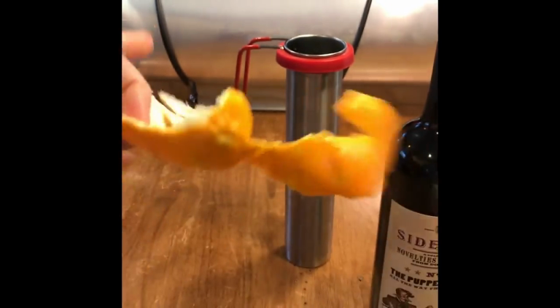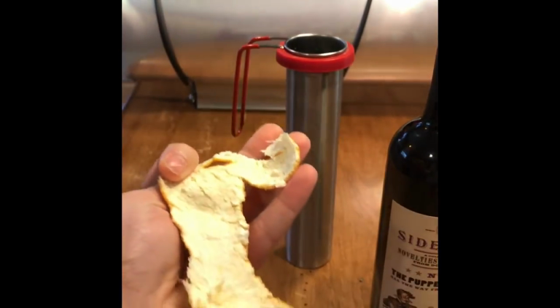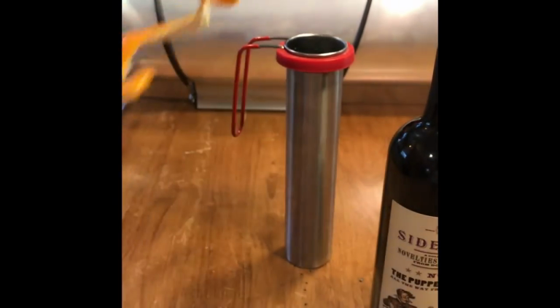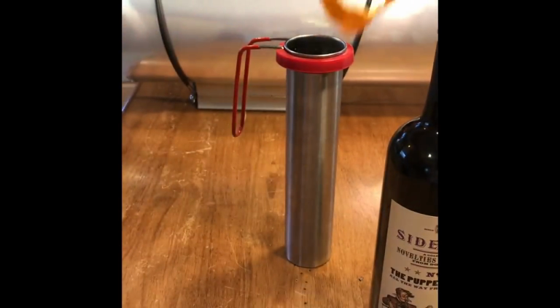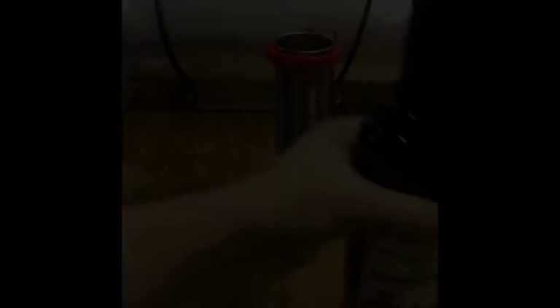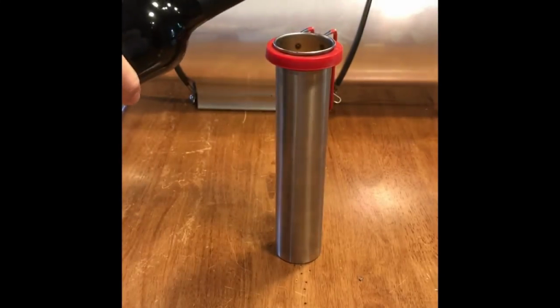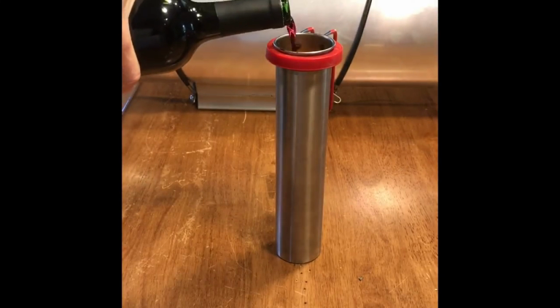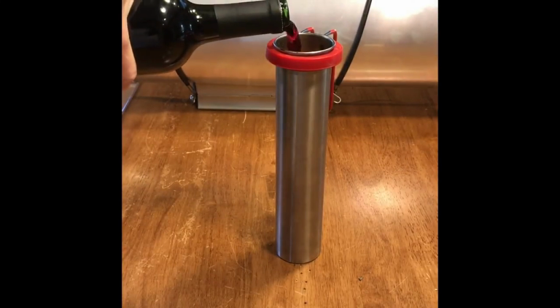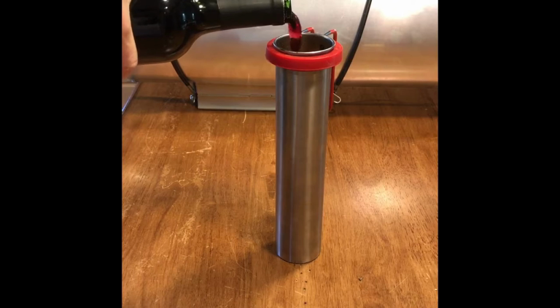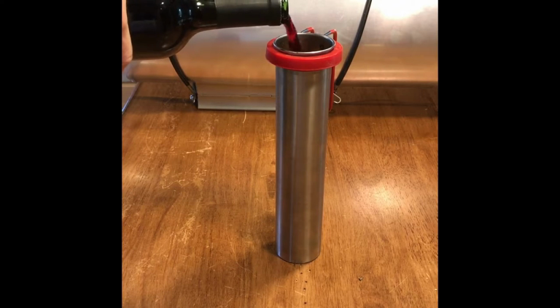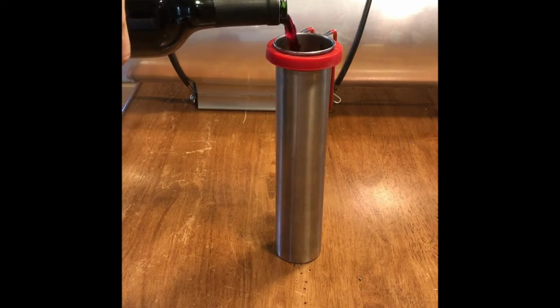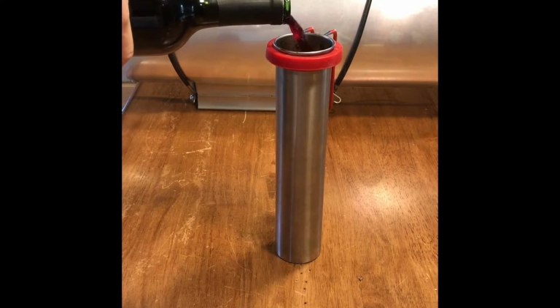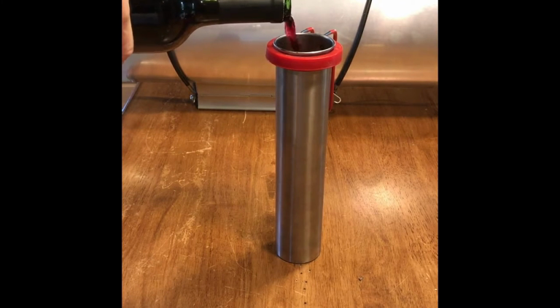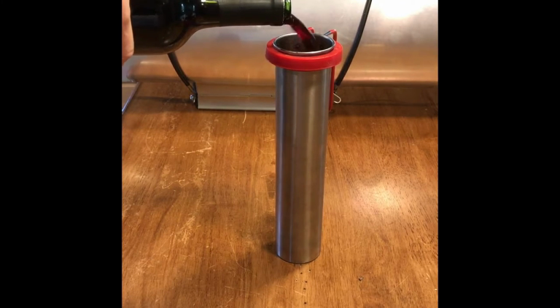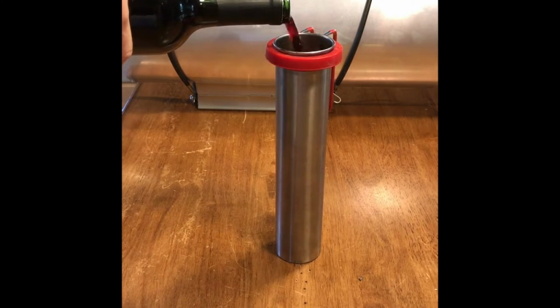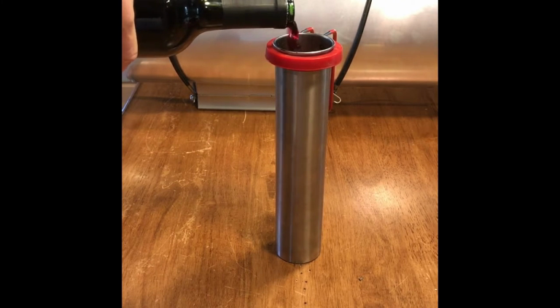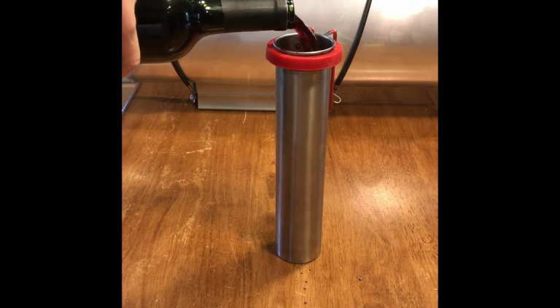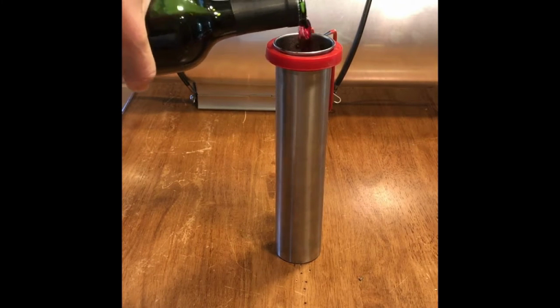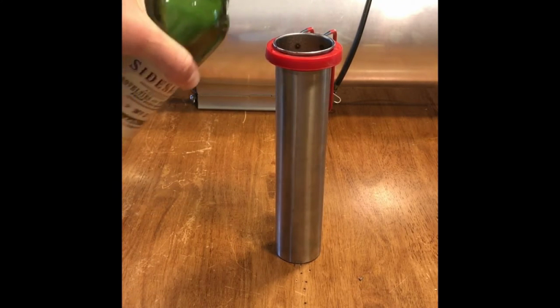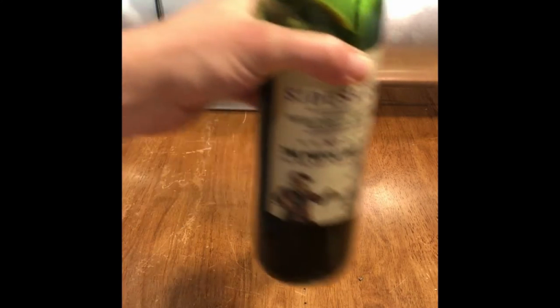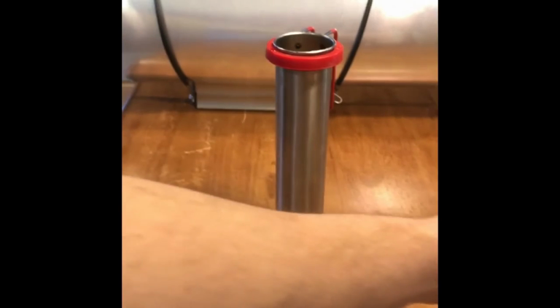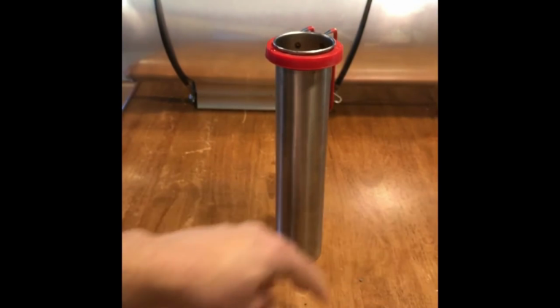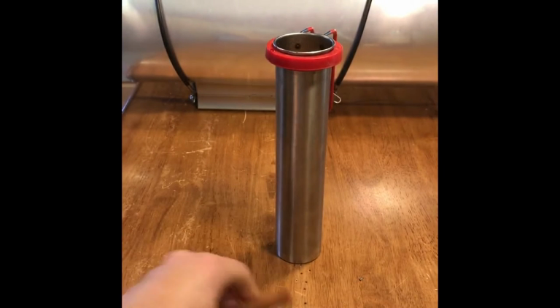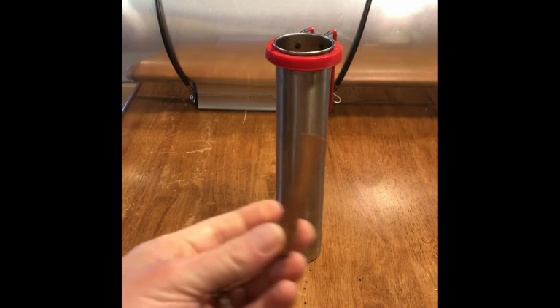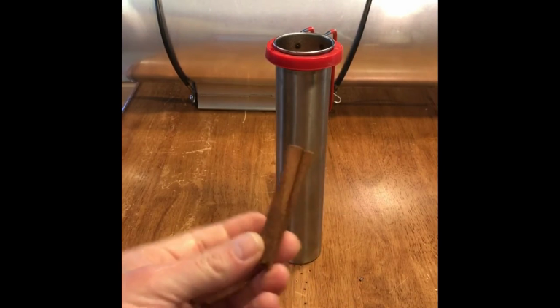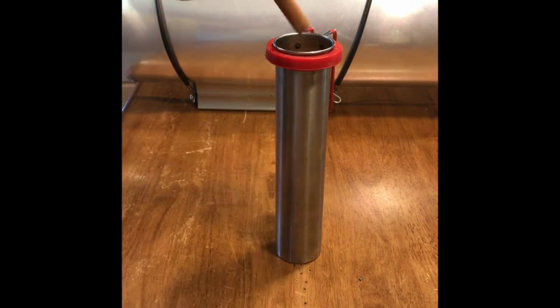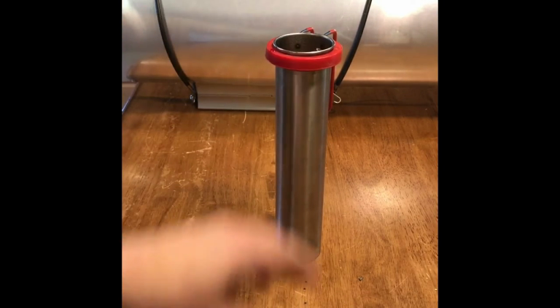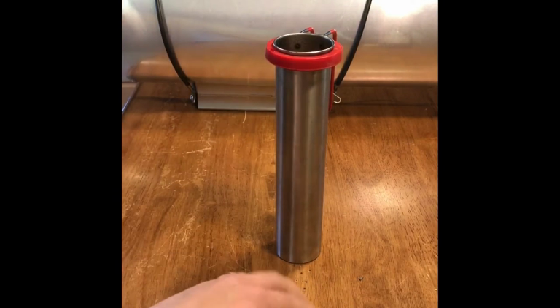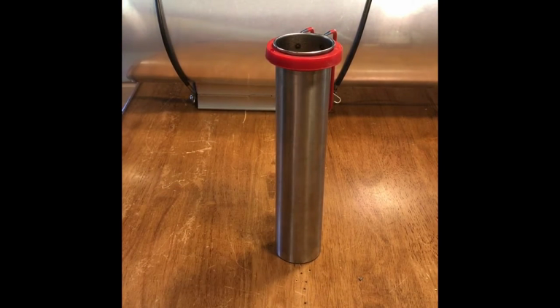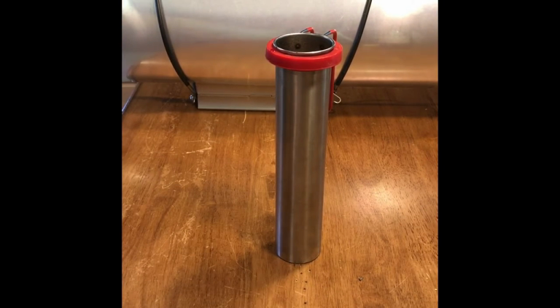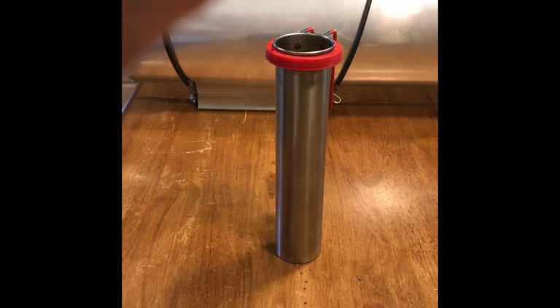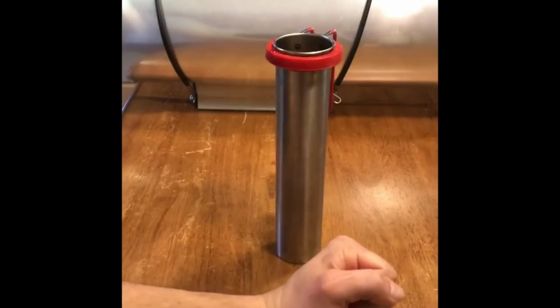Peel your orange in here. This gives it a nice fruity, zesty essence. Pour your wine in here. Make sure to pour this wine in at high speed, otherwise this video will get boring real quick. Plonk in a stick of cinnamon. Yes, plonk.